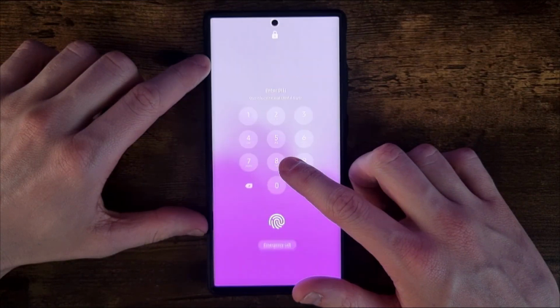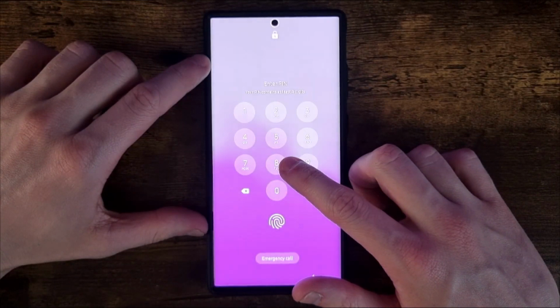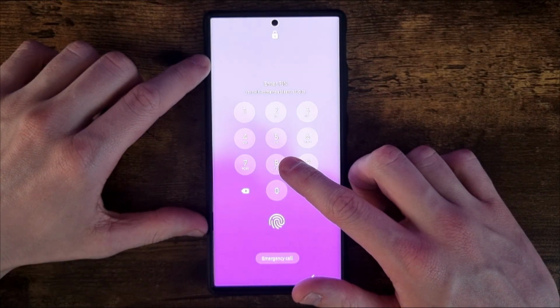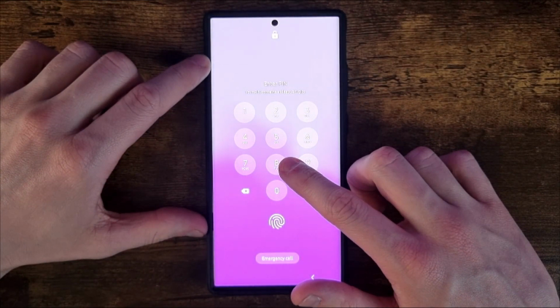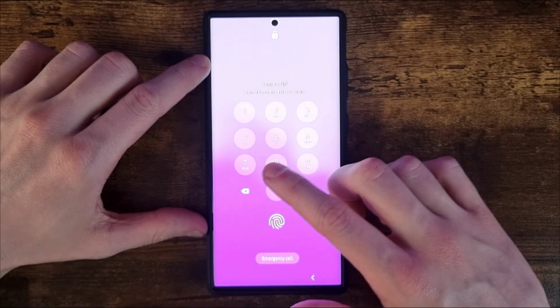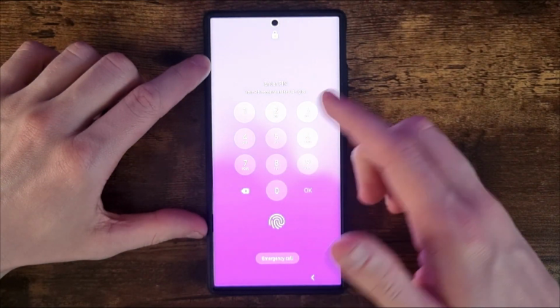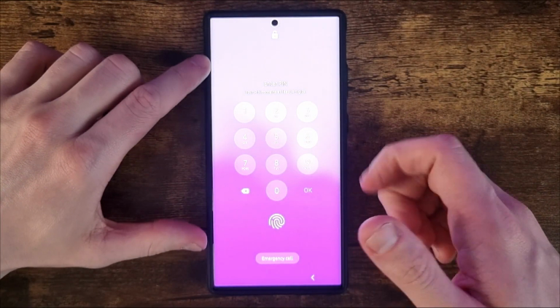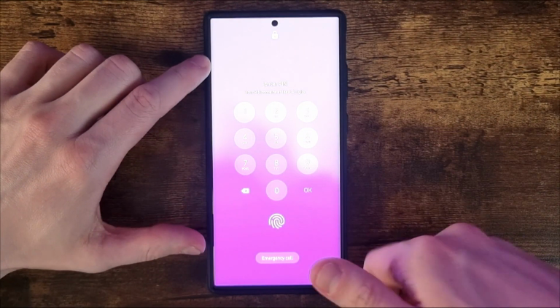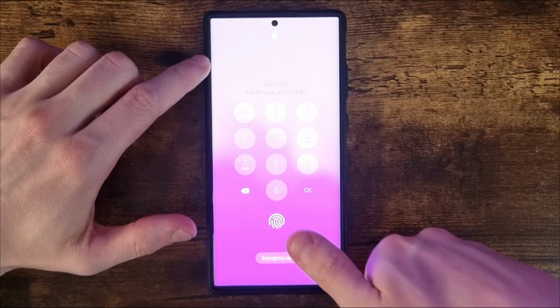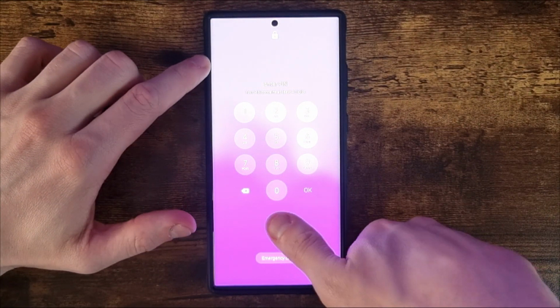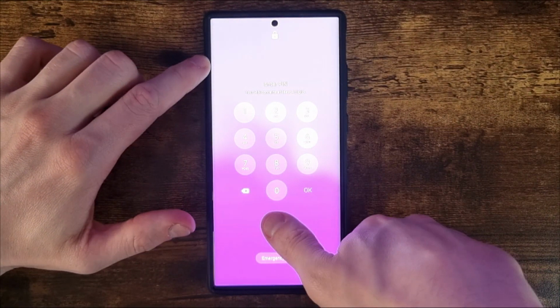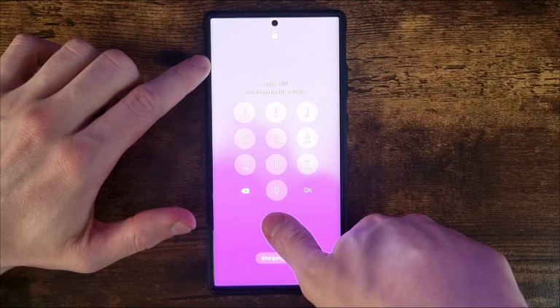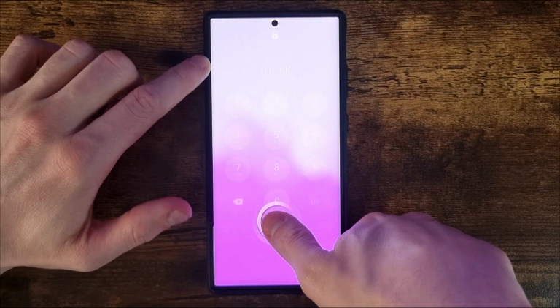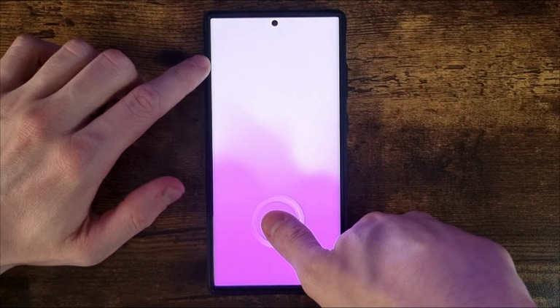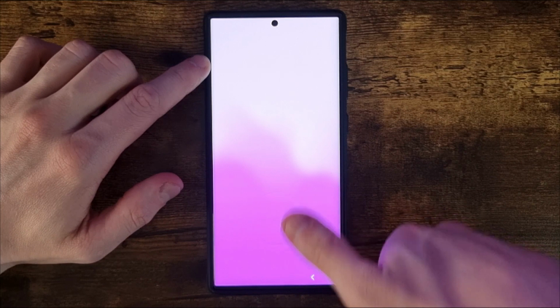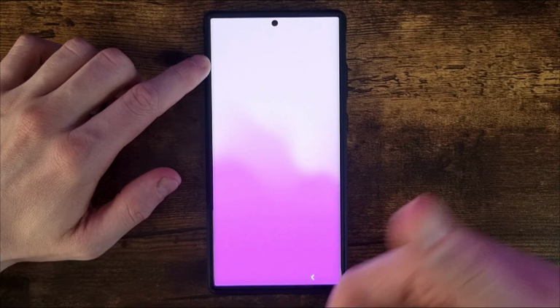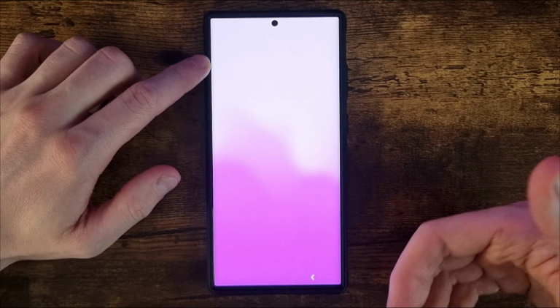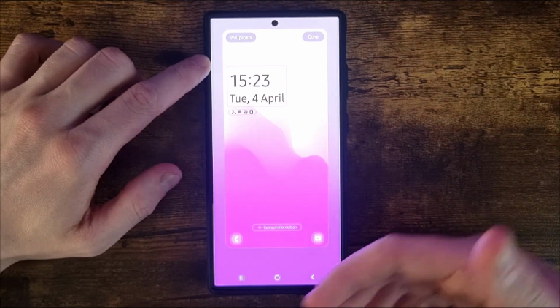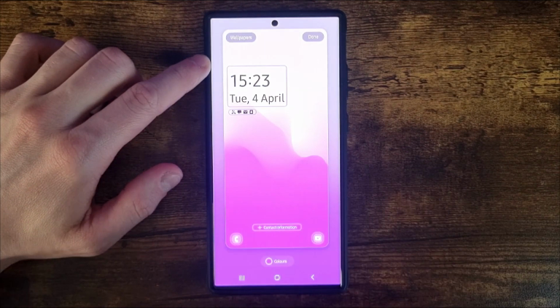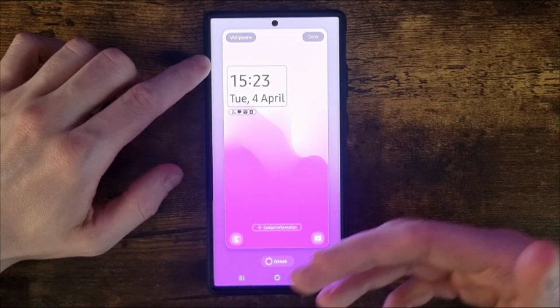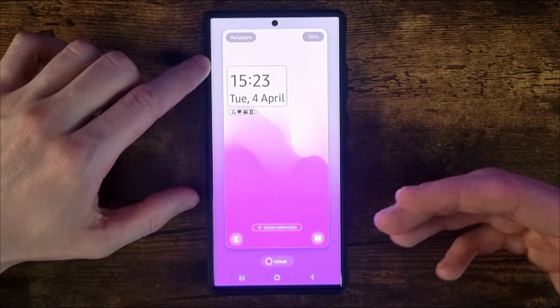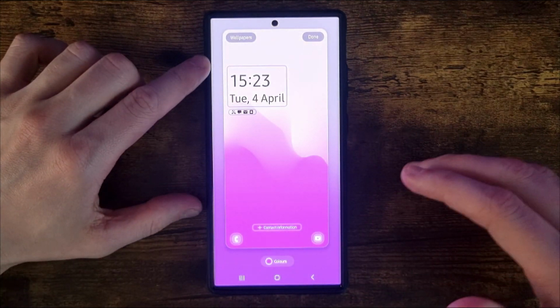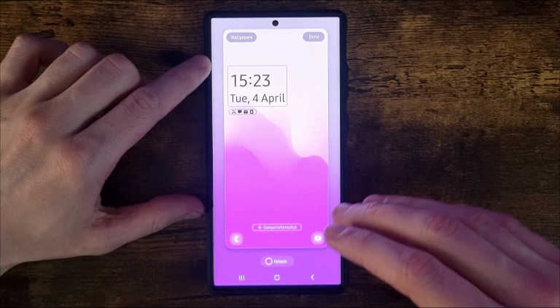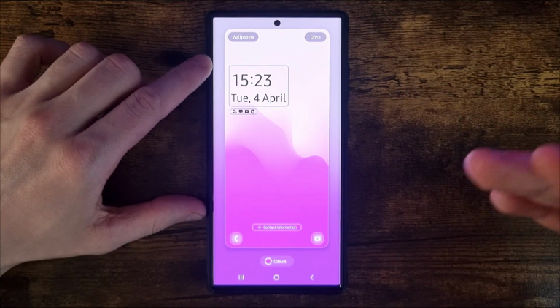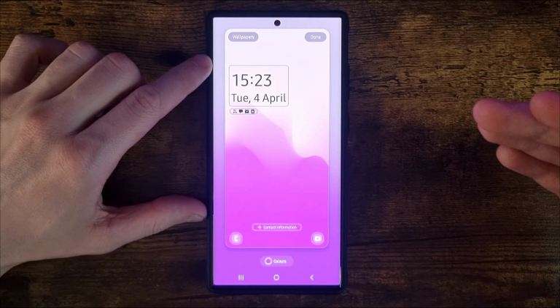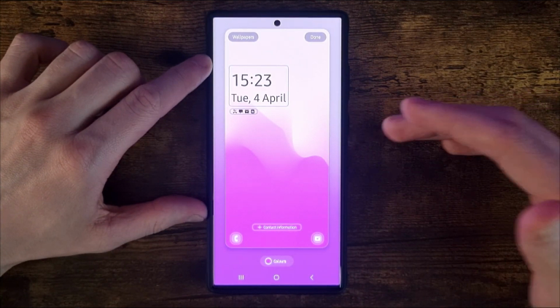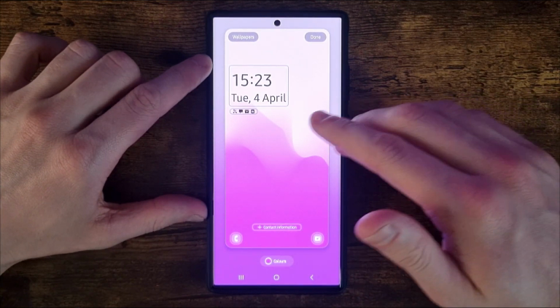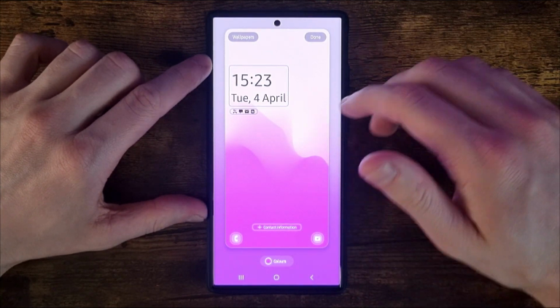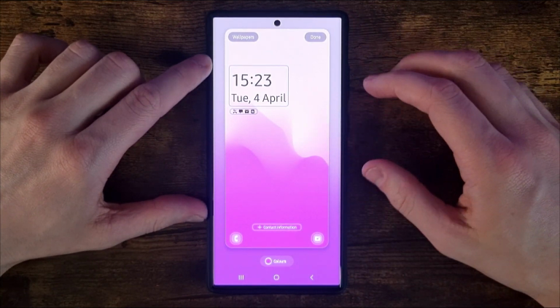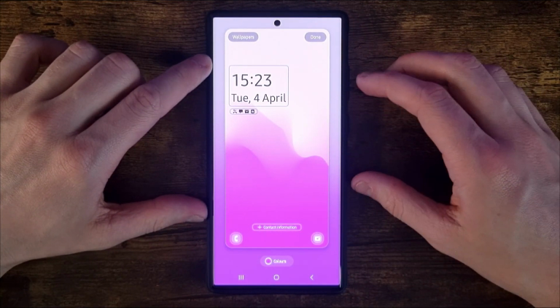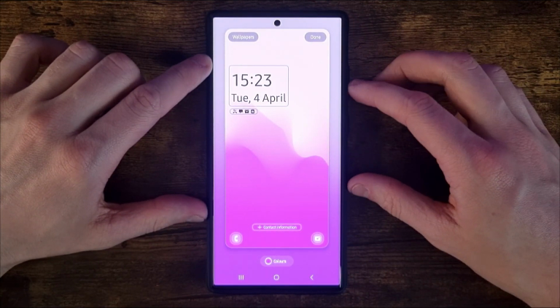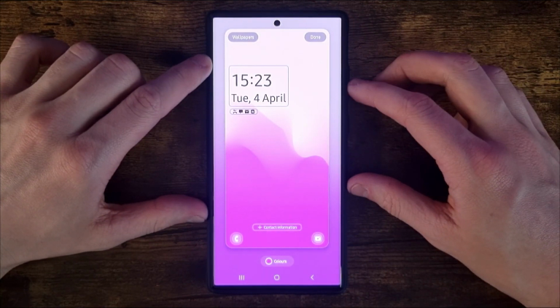What this will do is bring up this pin prompt. You just need to enter in your pin if you have one, and then you'll be brought to this page right here.